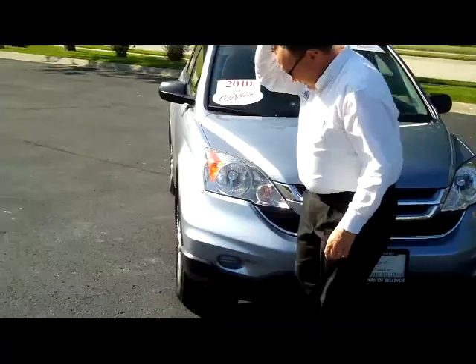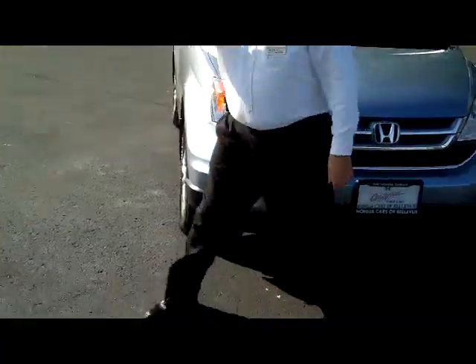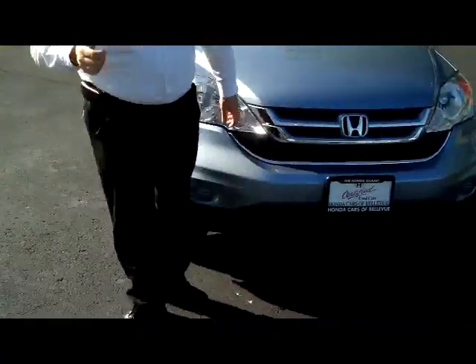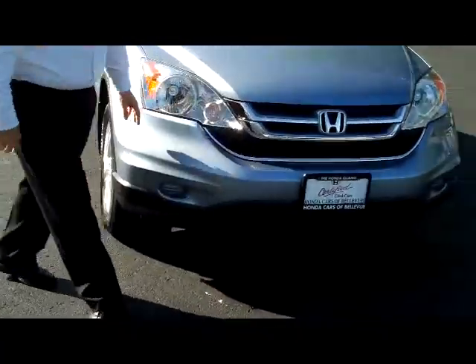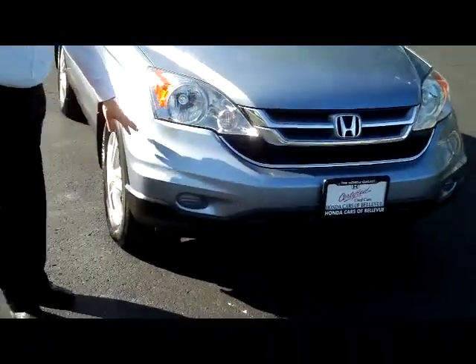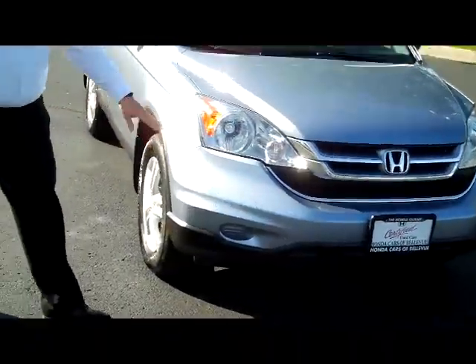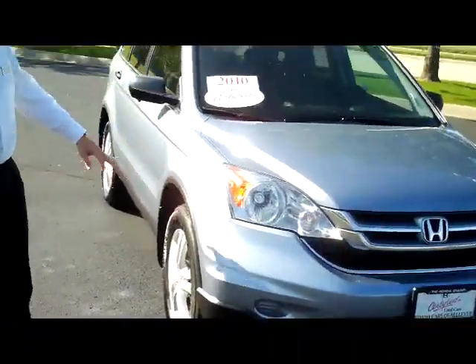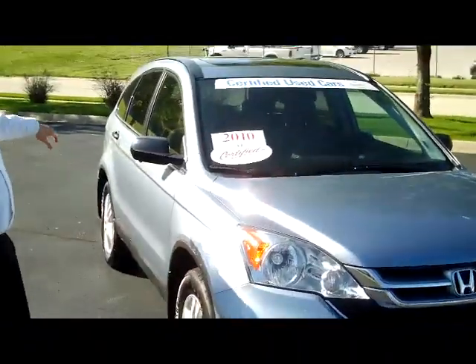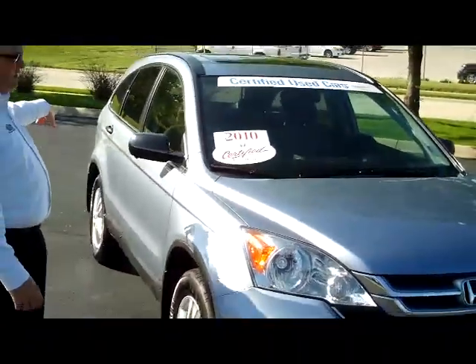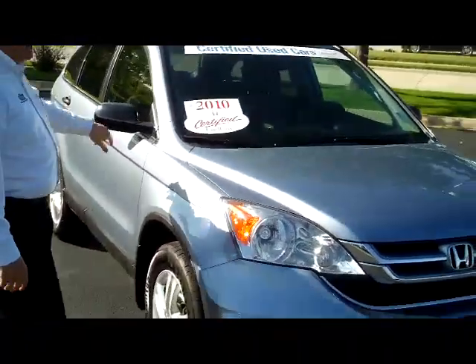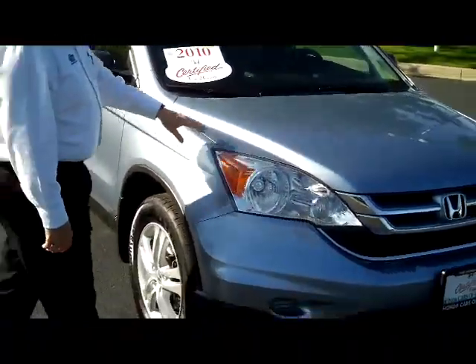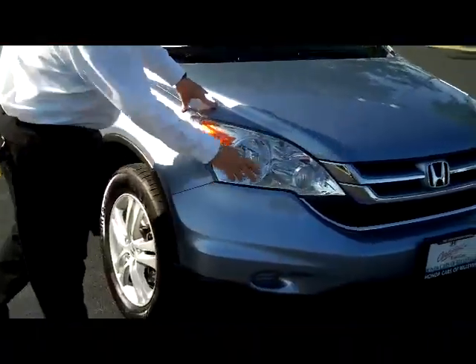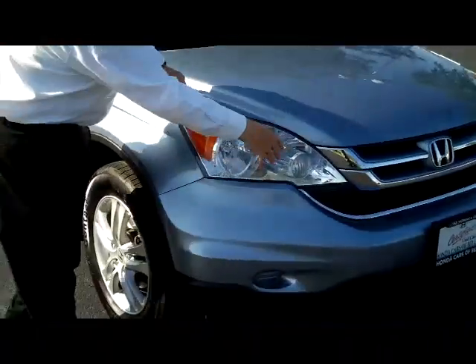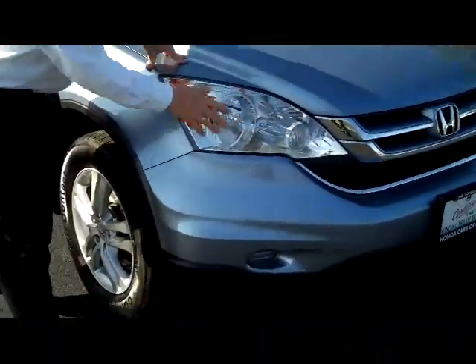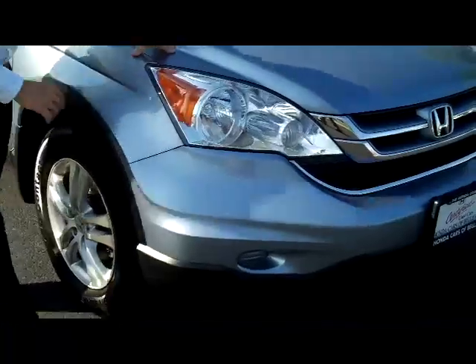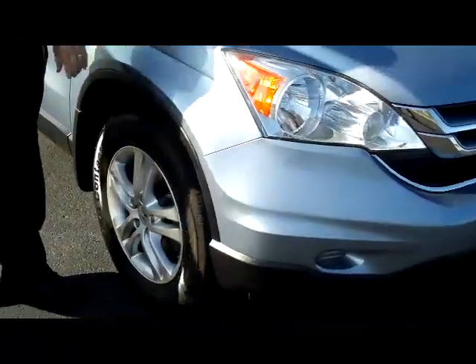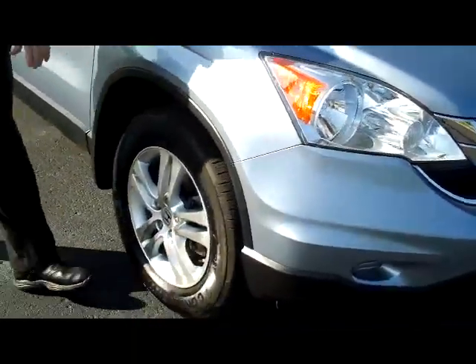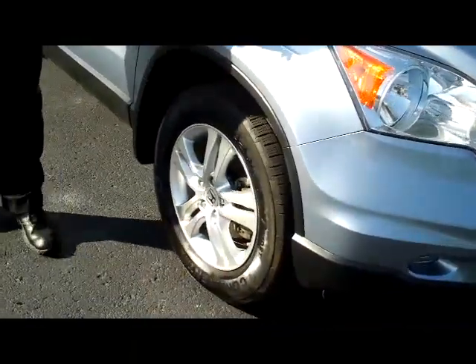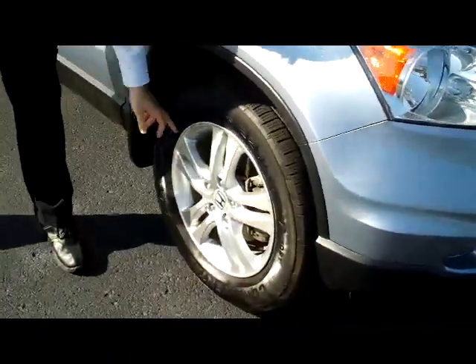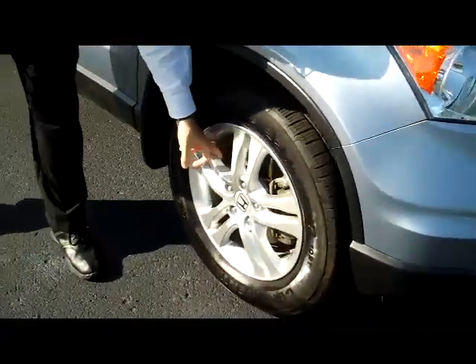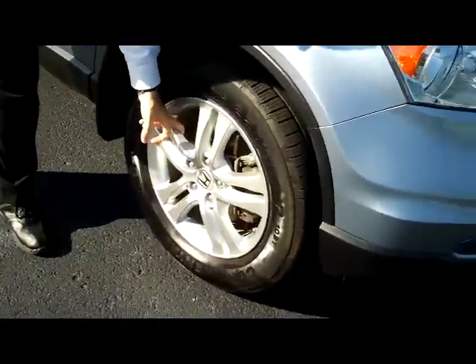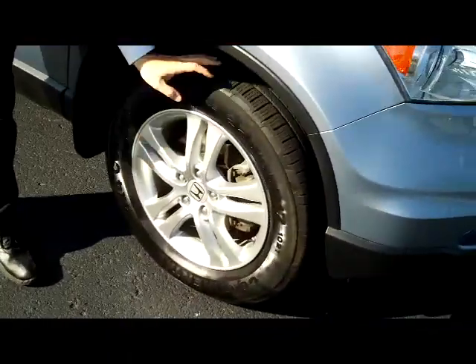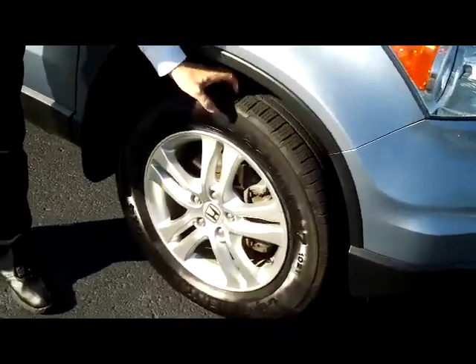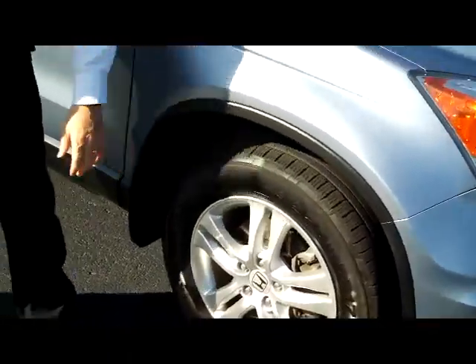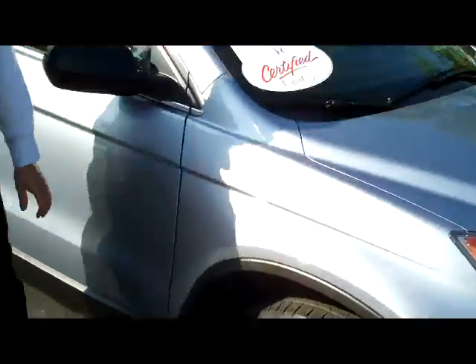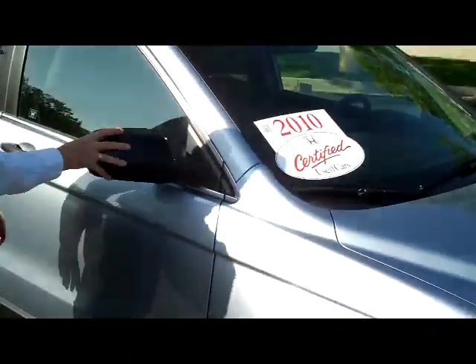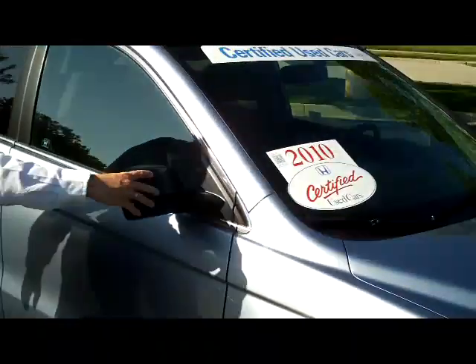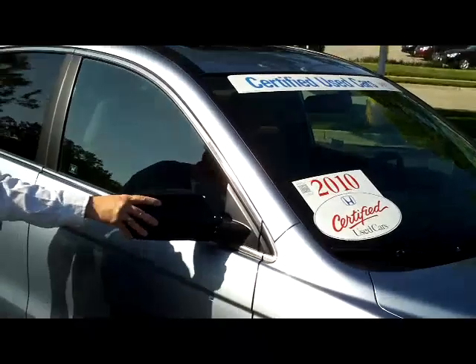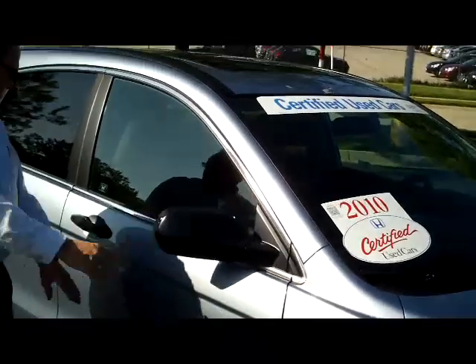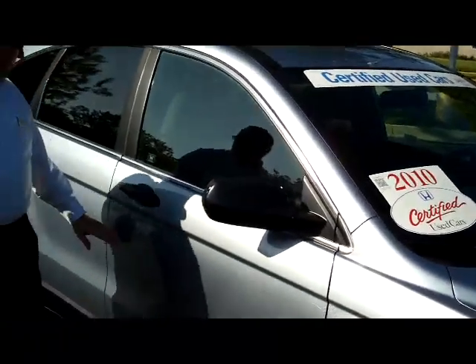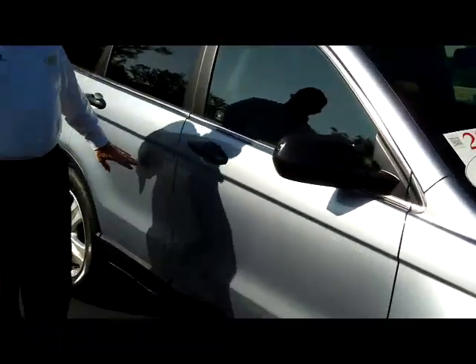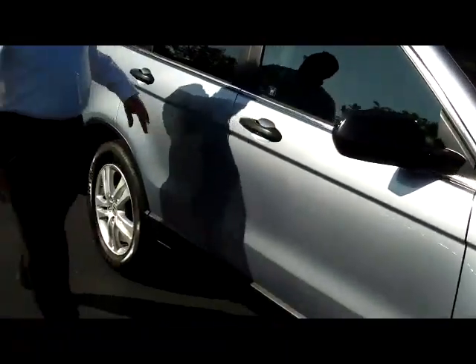It's a one-owner new car trade. It has the five mile an hour bumpers in the front and the back, honeycomb grill, wrap around headlights. You have your 17-inch alloy wheels, lots of tread on the tires. Breakaway mirrors and reinforced steel door beams.